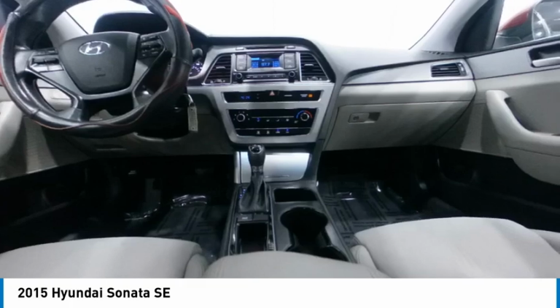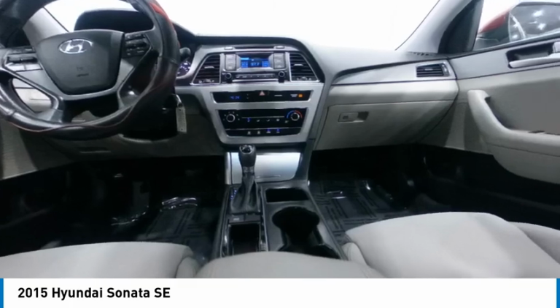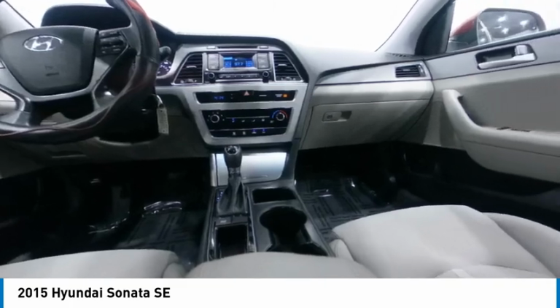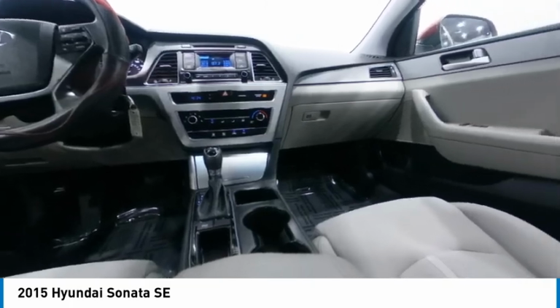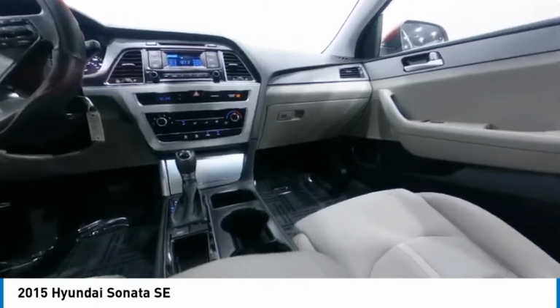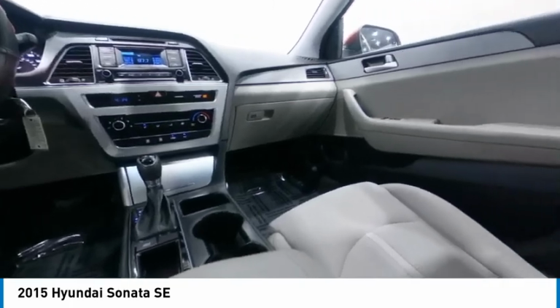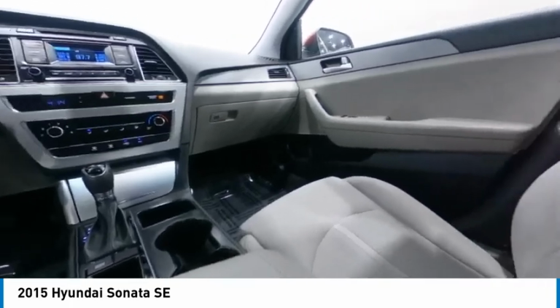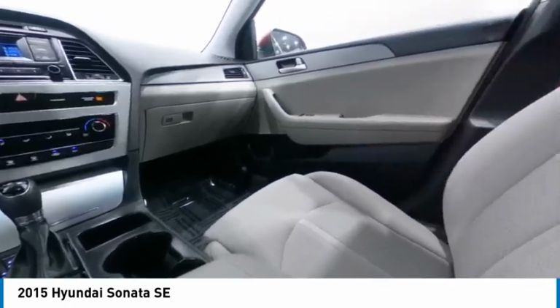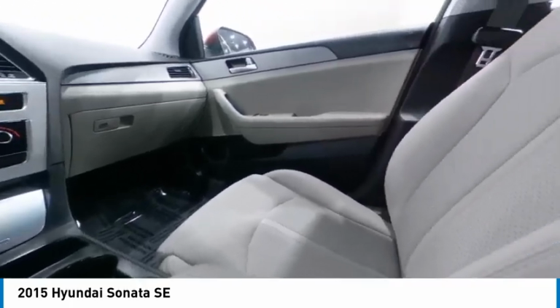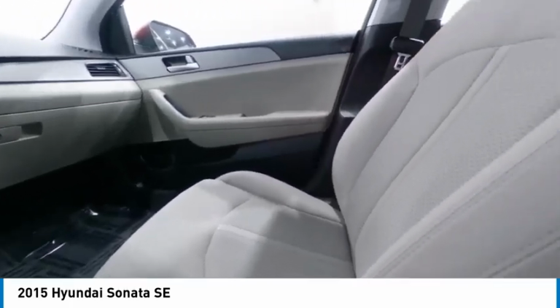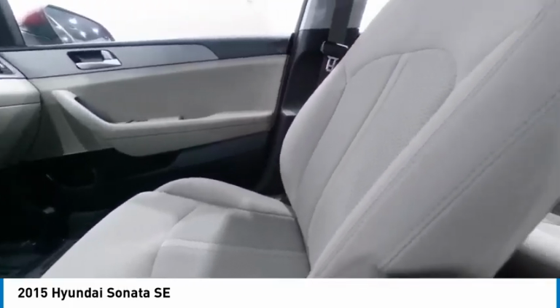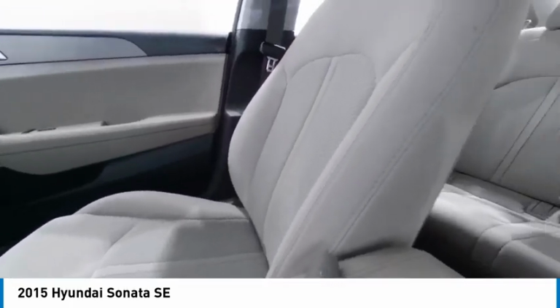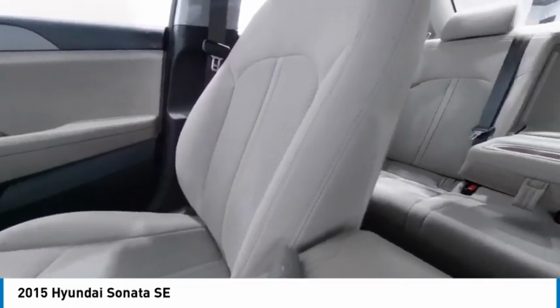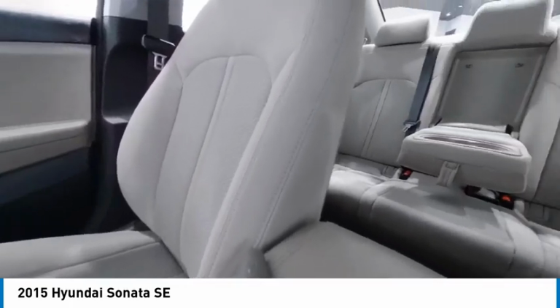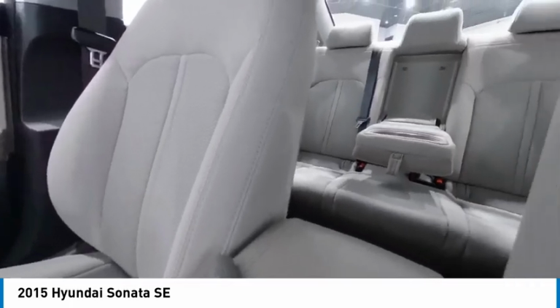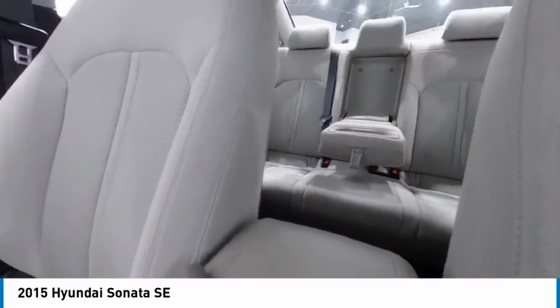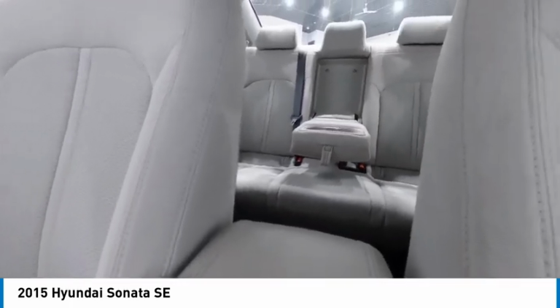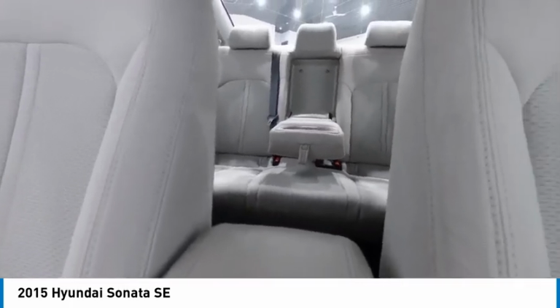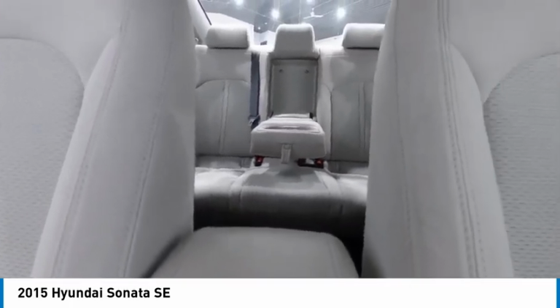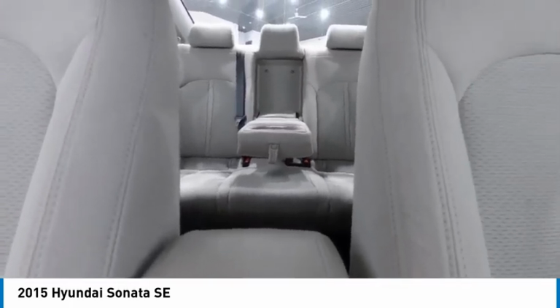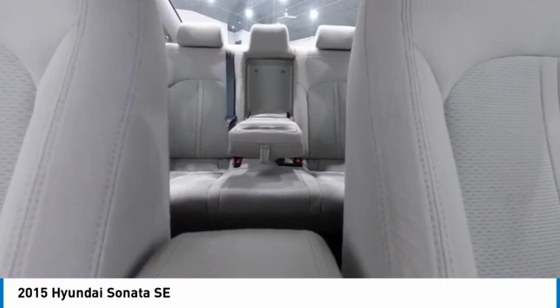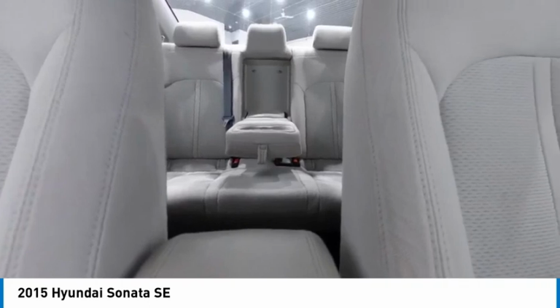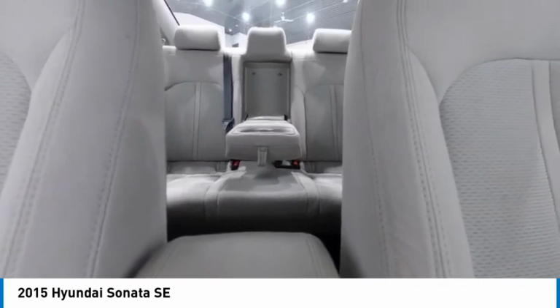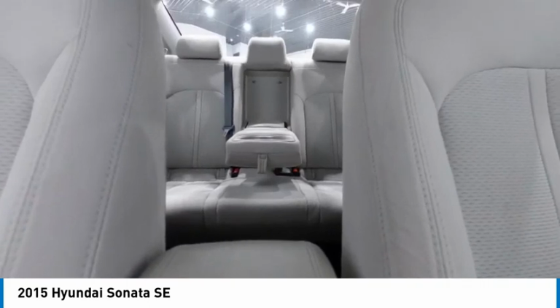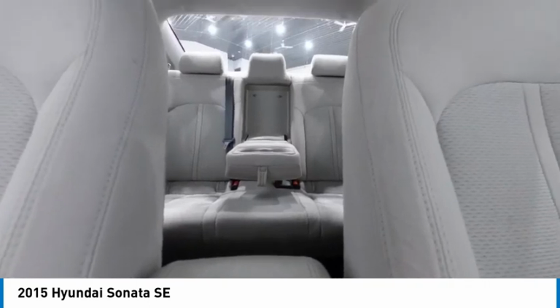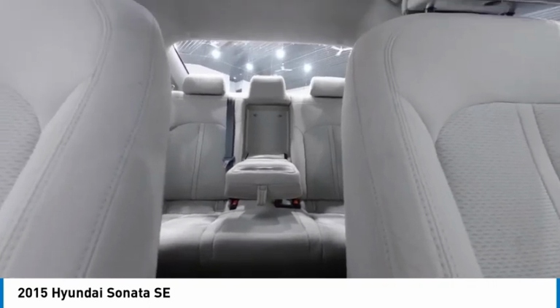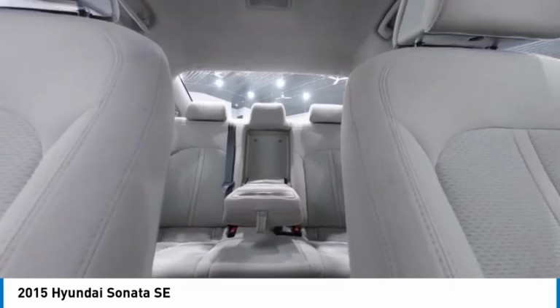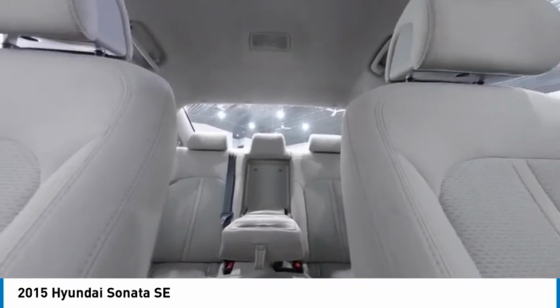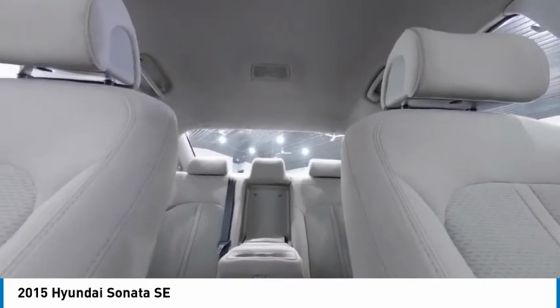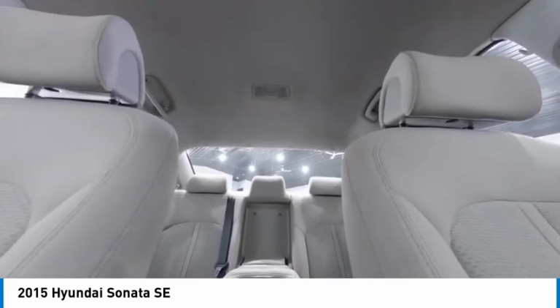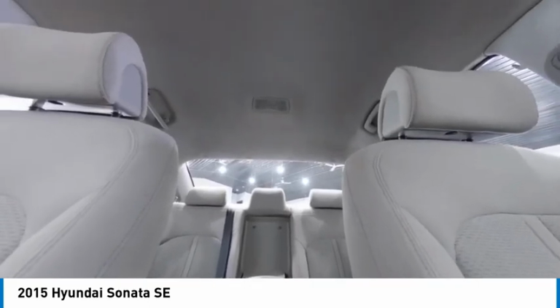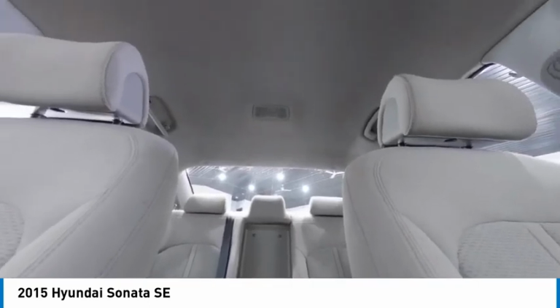And is priced below $10,000. This vehicle has less than 120,000 miles. Here are some of this vehicle's great options.